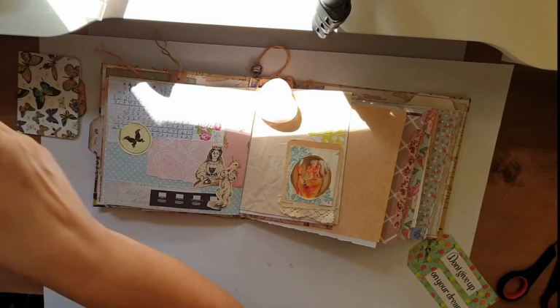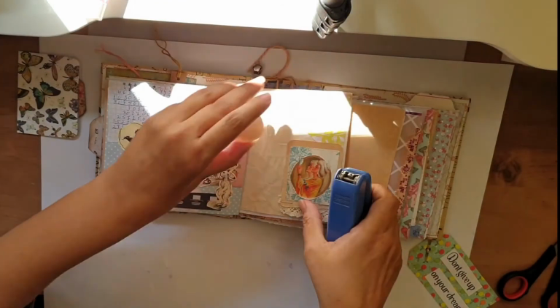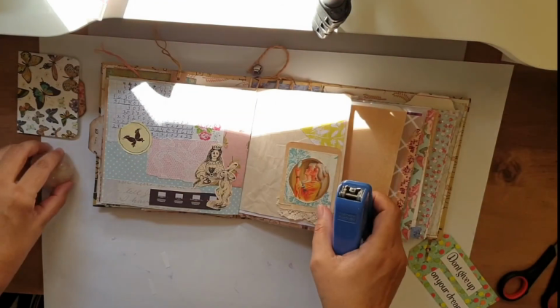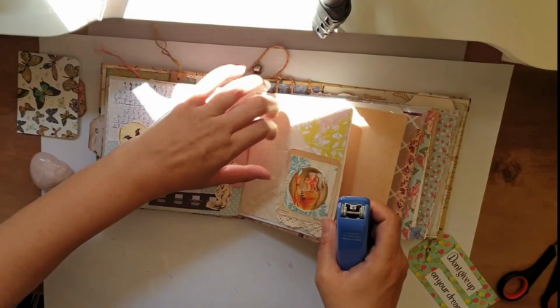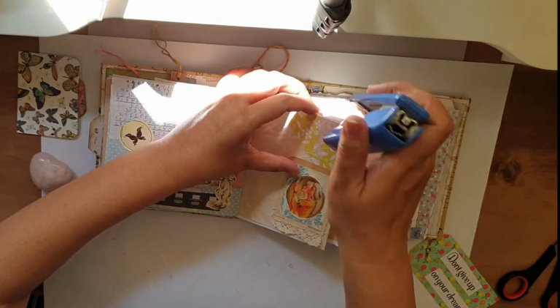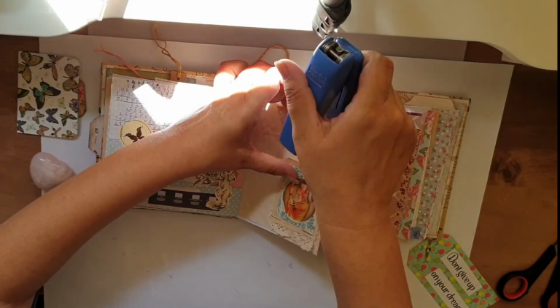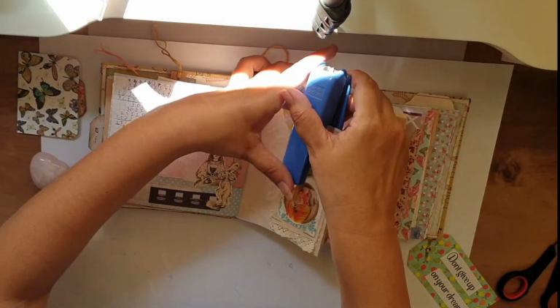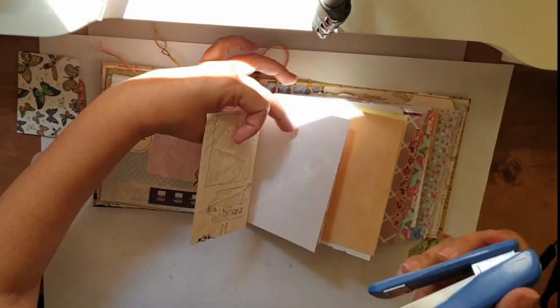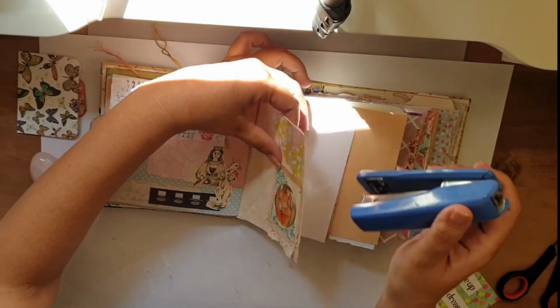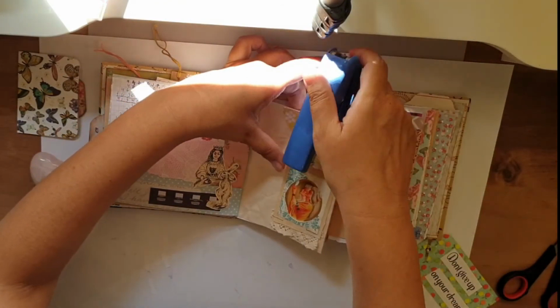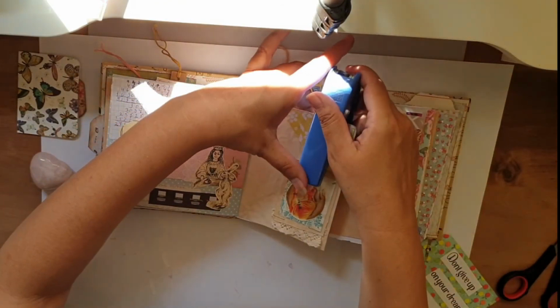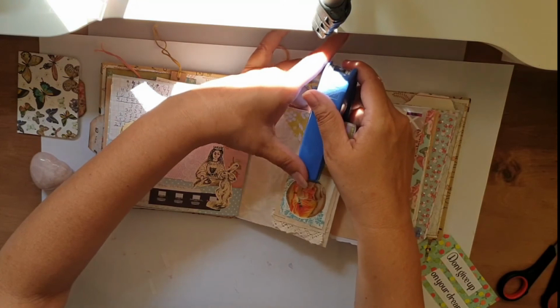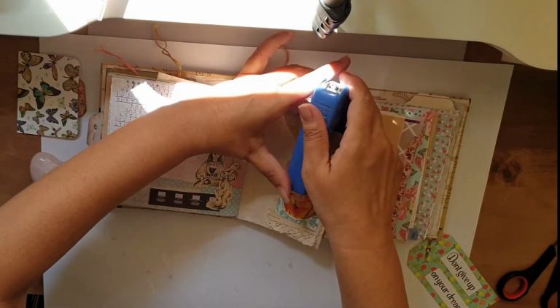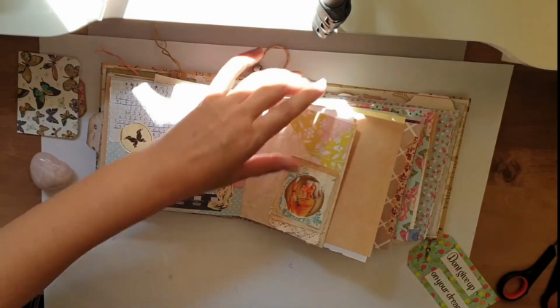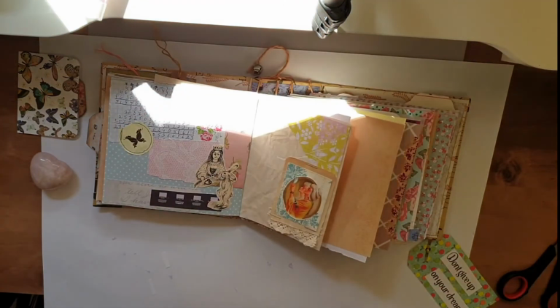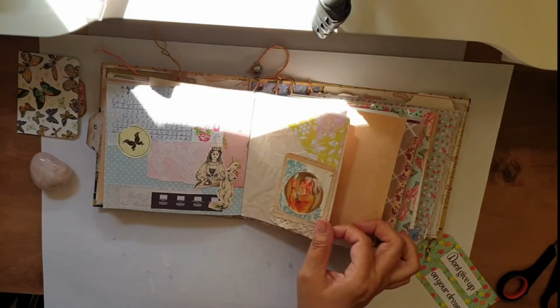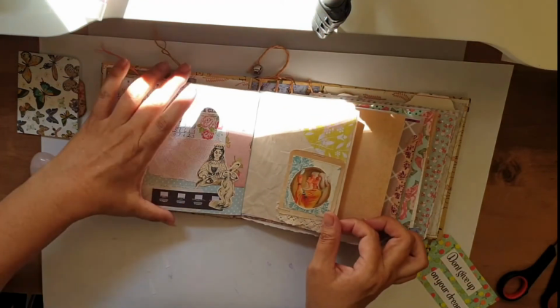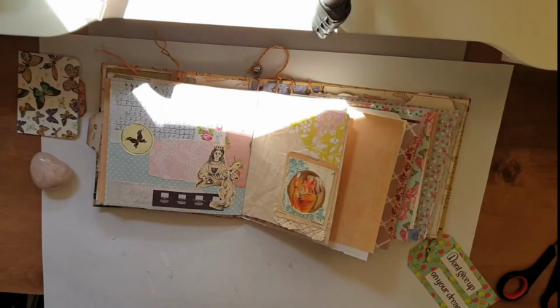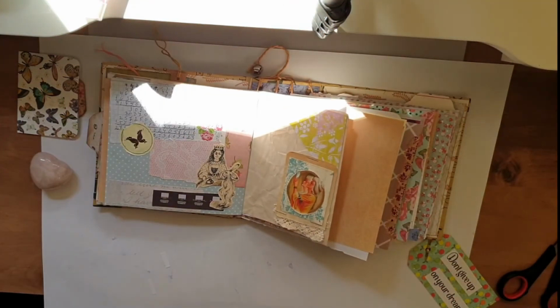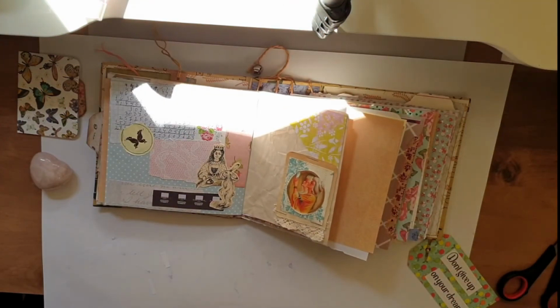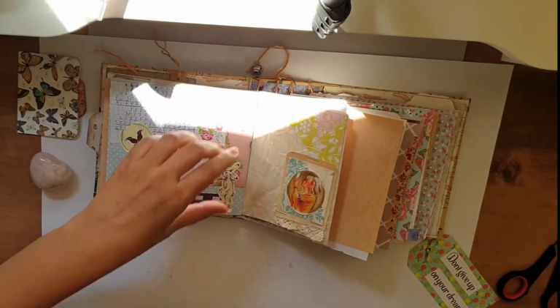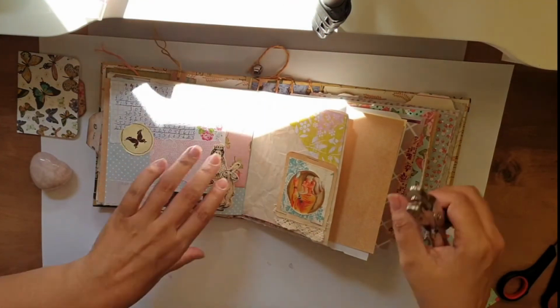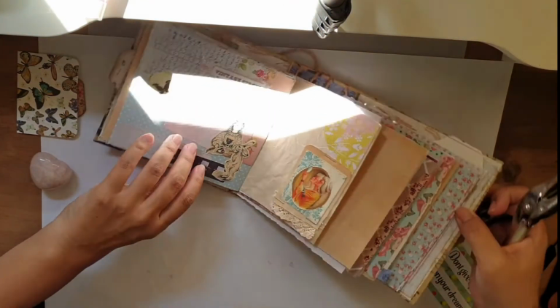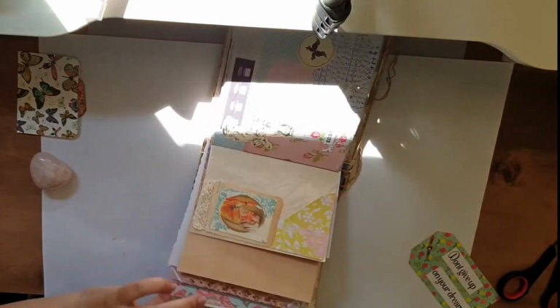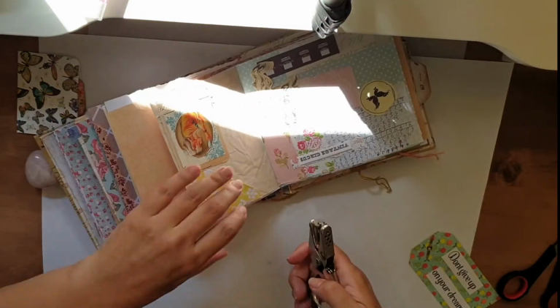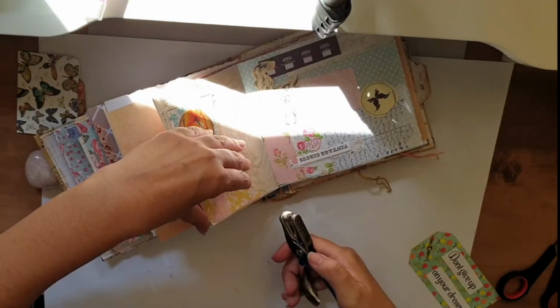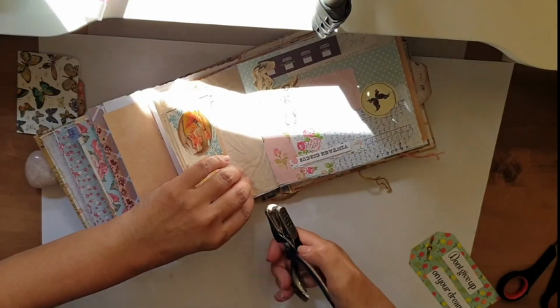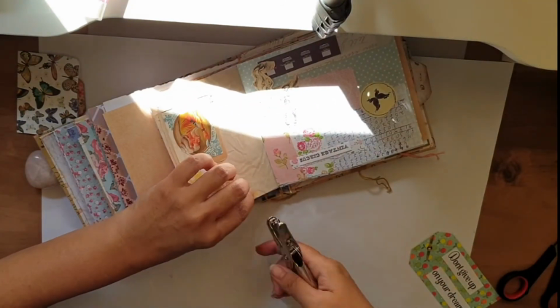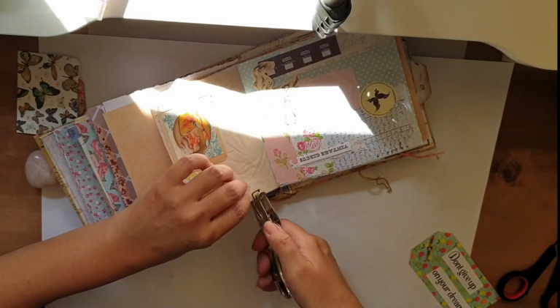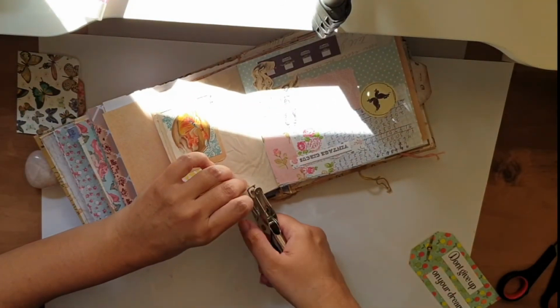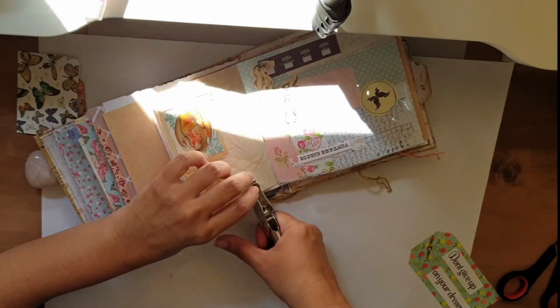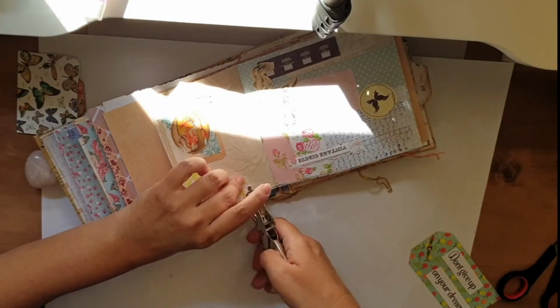If you hear airplanes in the background I'm so sorry — I don't know what's going on but they're just non-stop. Then I took a small one-hole puncher so I can attach the tag to the paper. I decided to put a small tag.